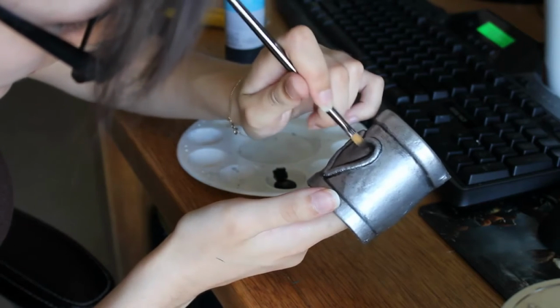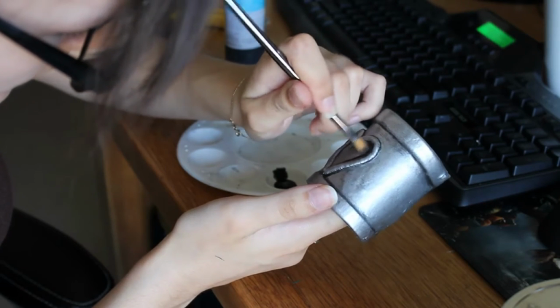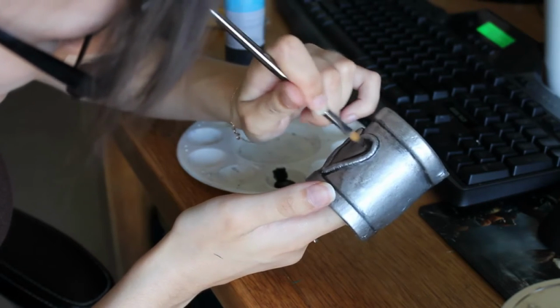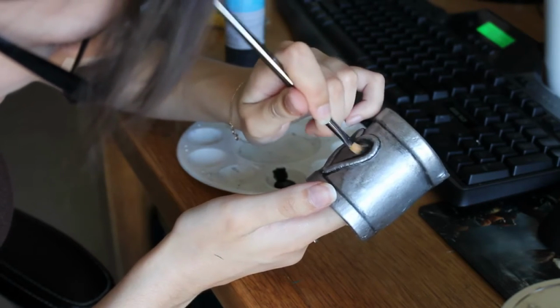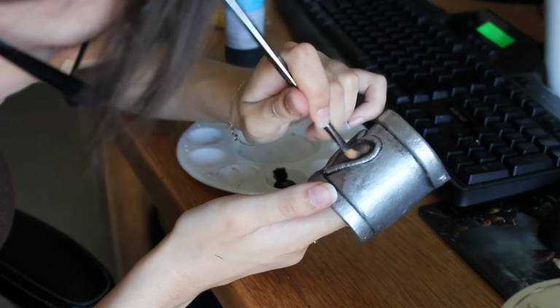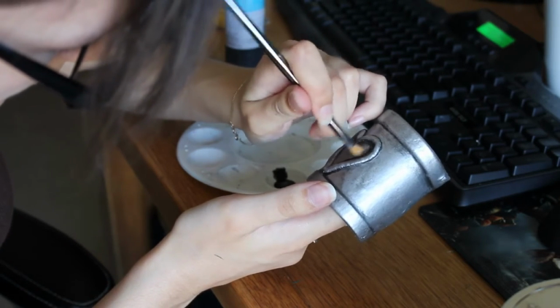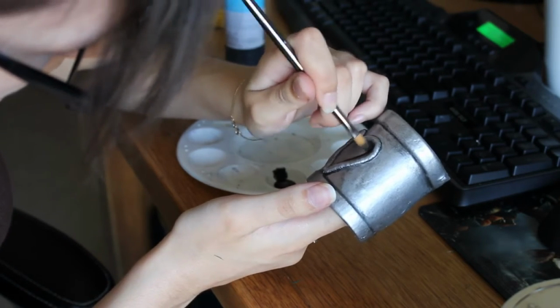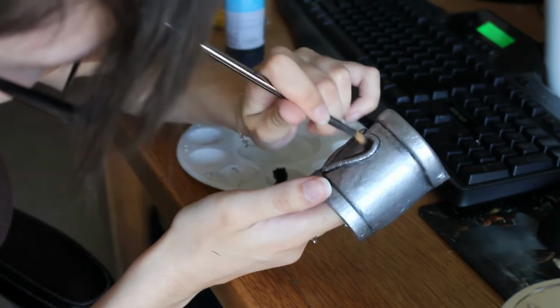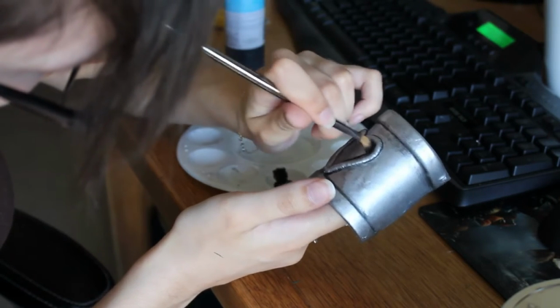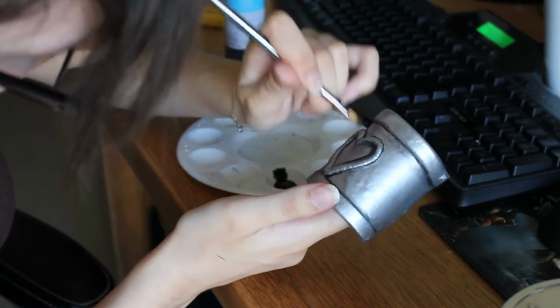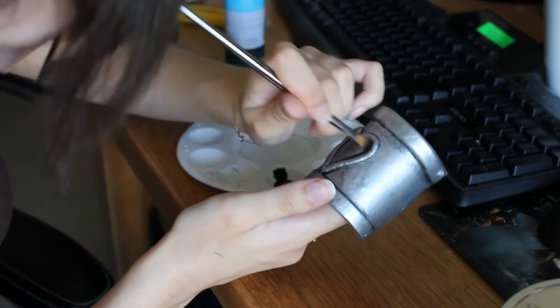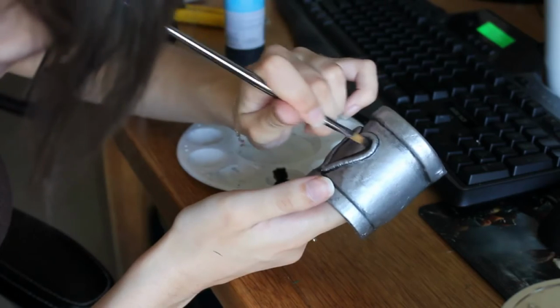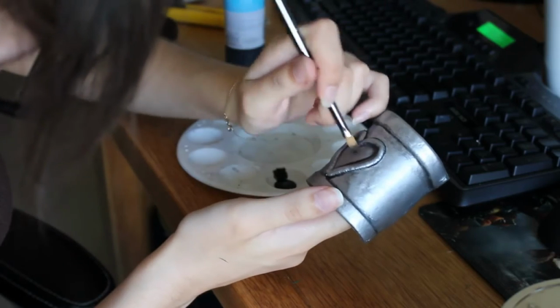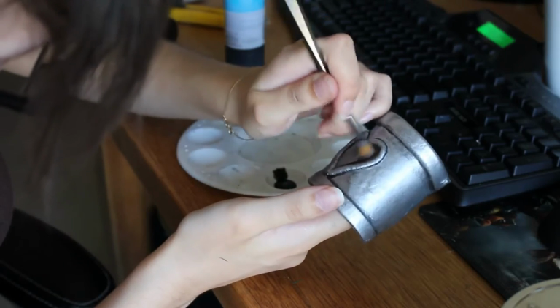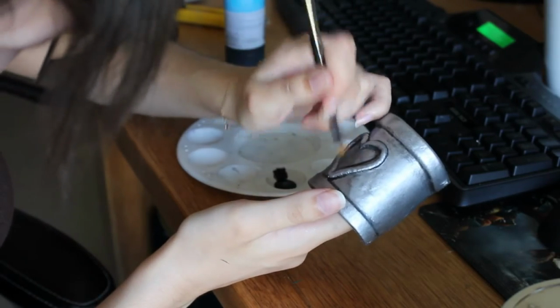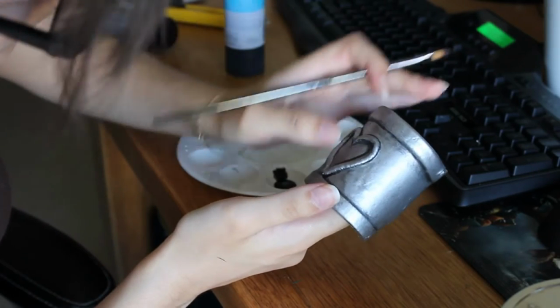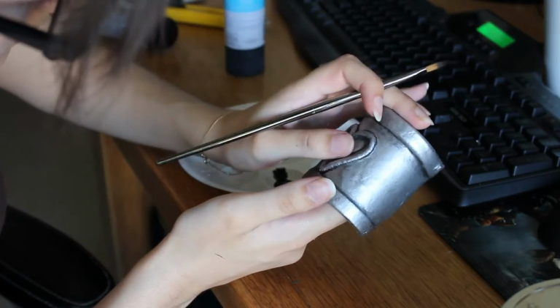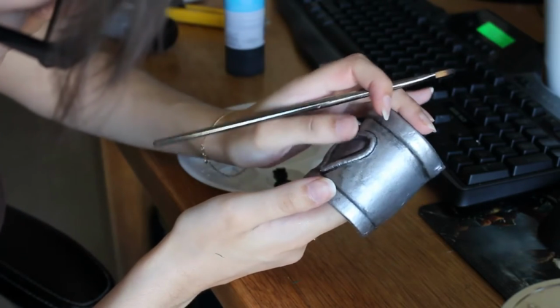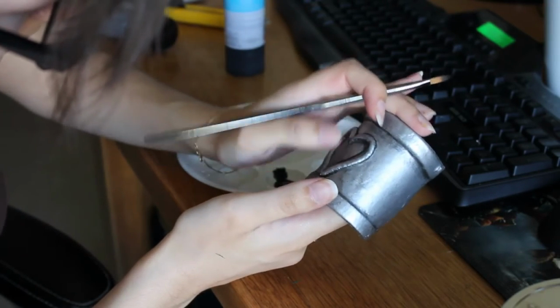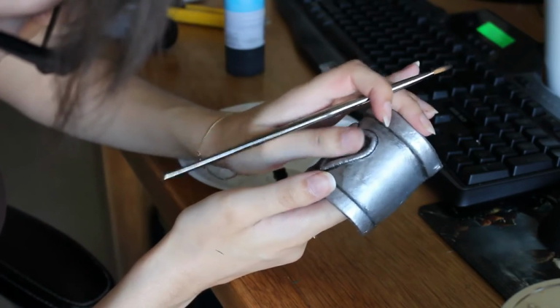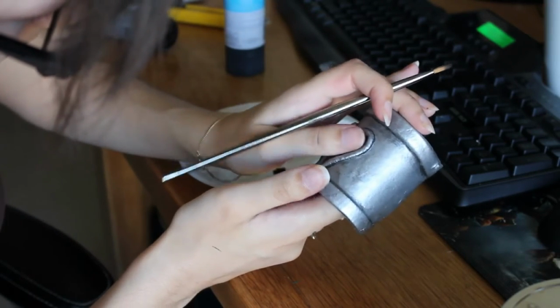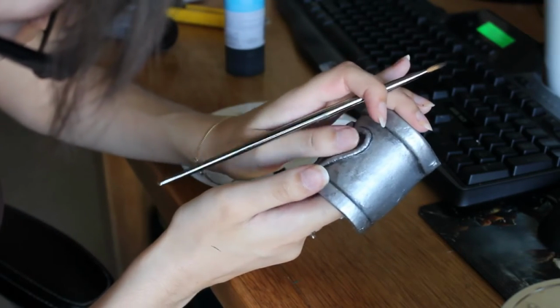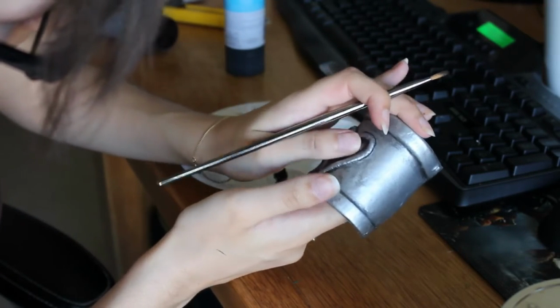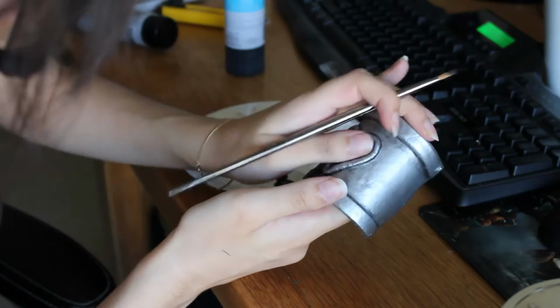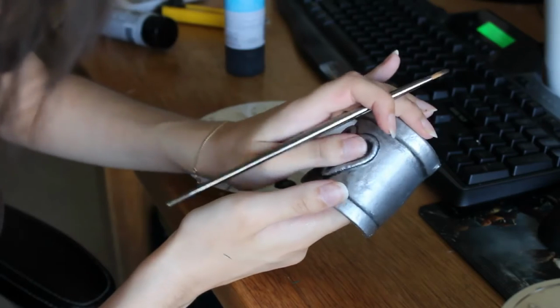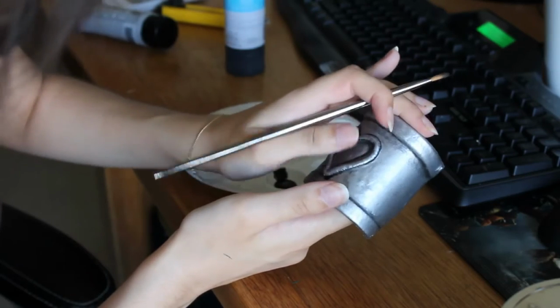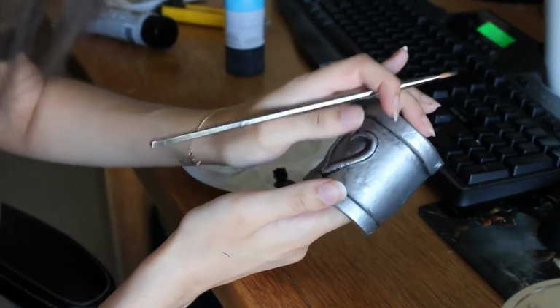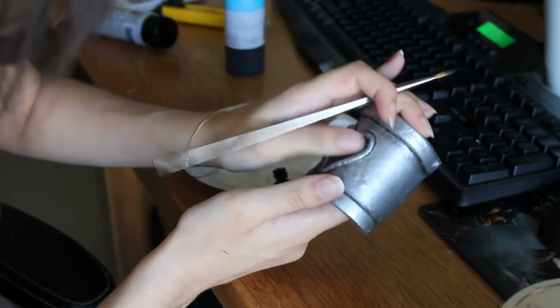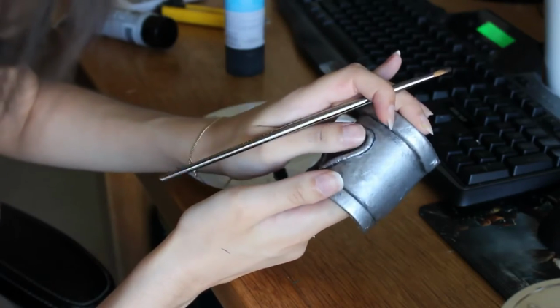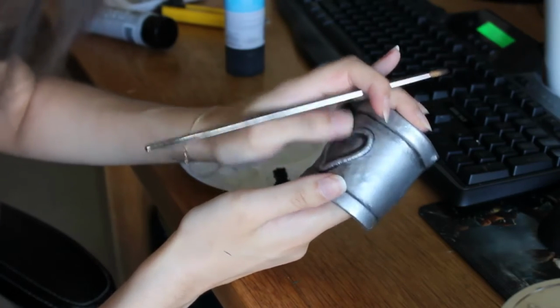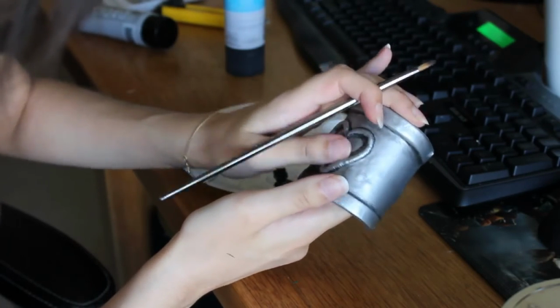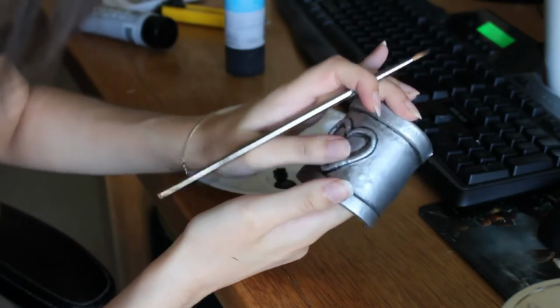Use a small brush — ones that can get into the detailed creases of your bracer. You only want to get the tip covered in paint and then gently go across into all the creases and add a black line.